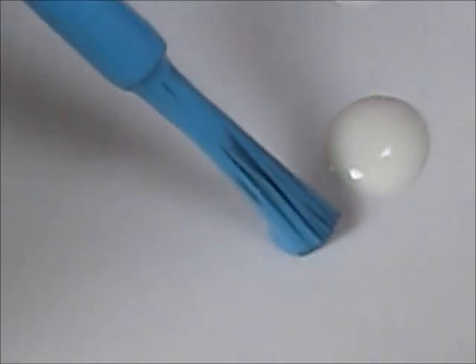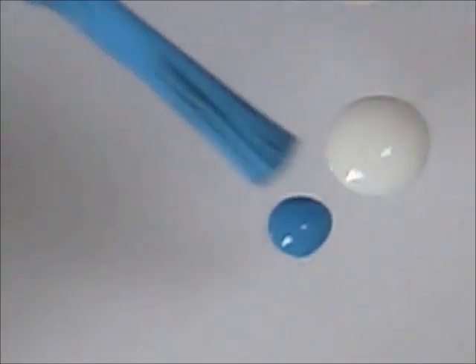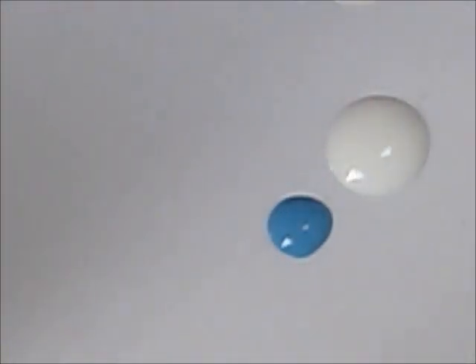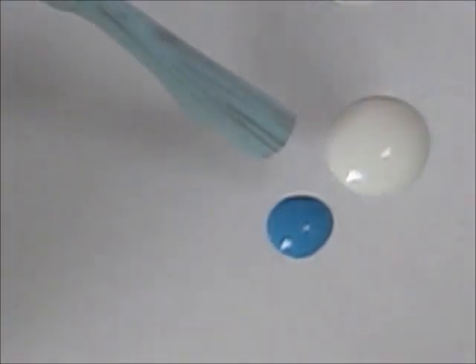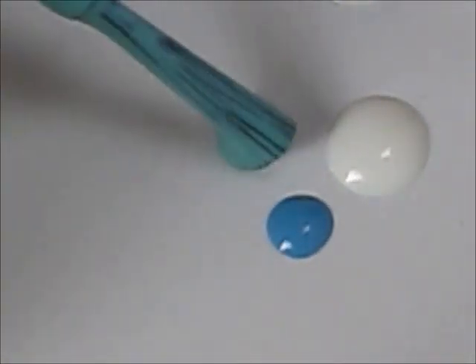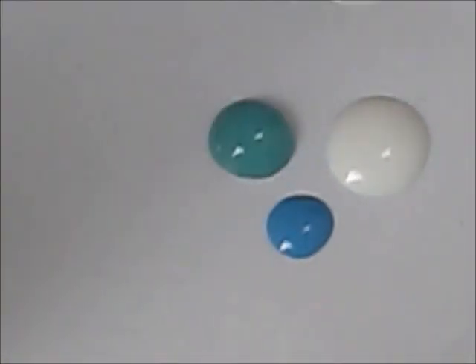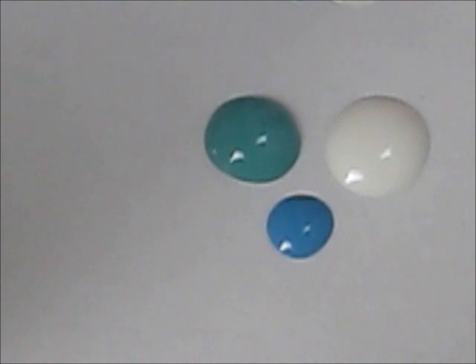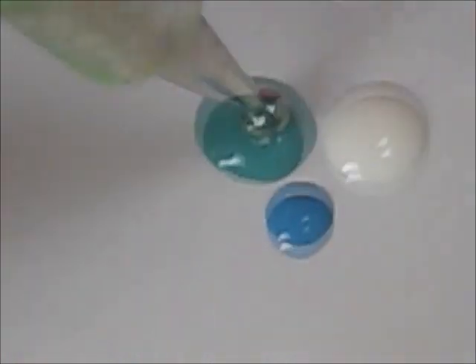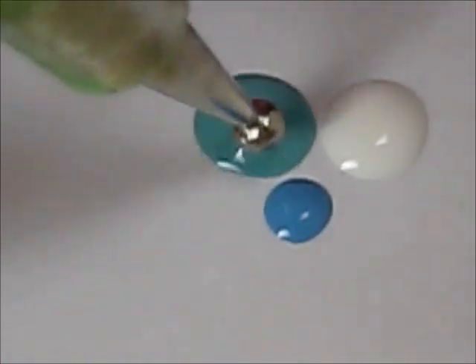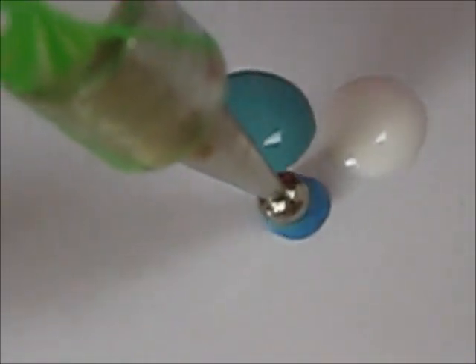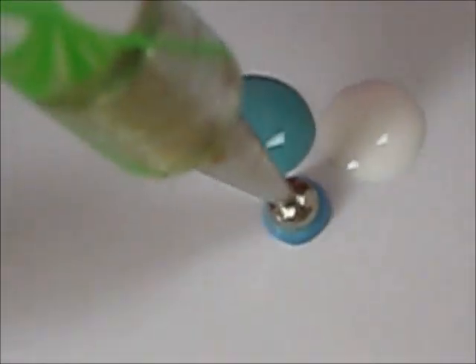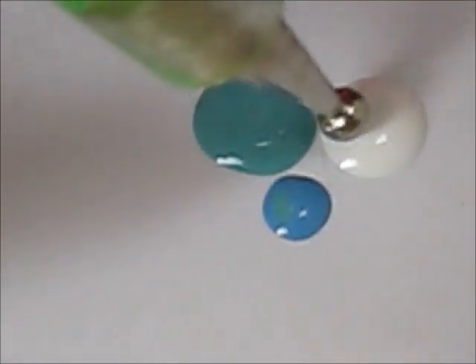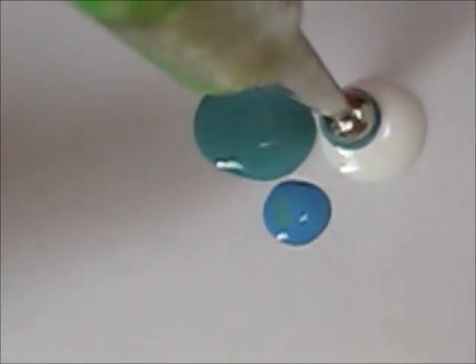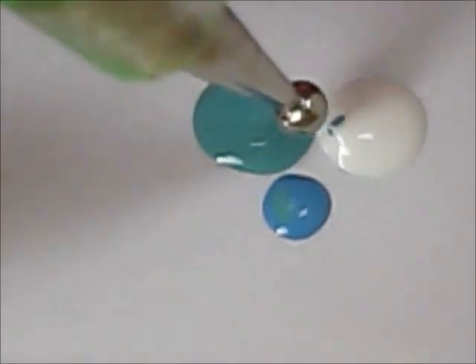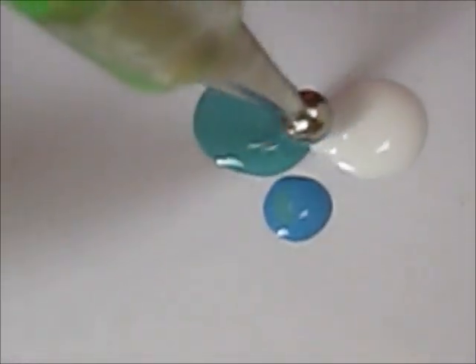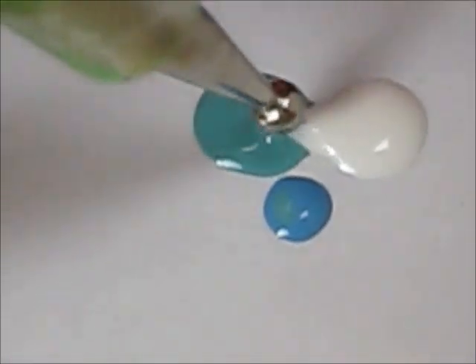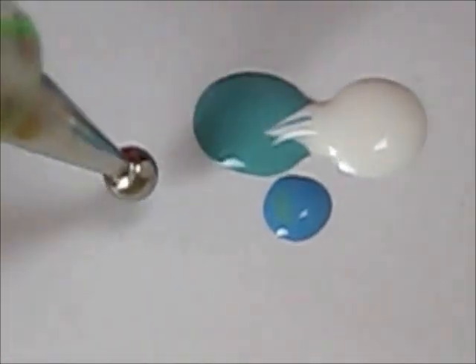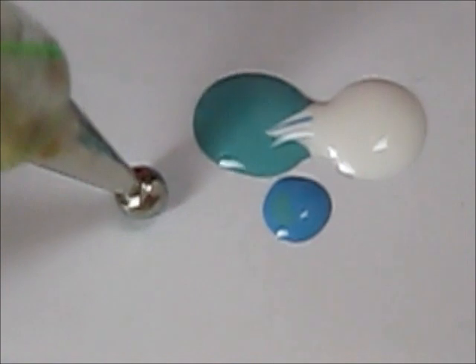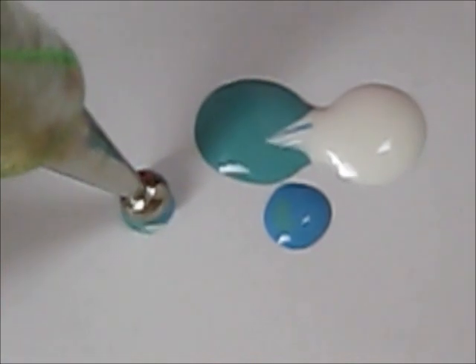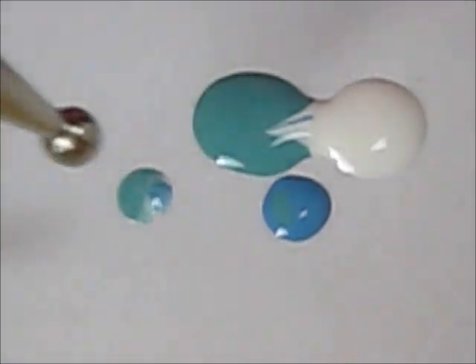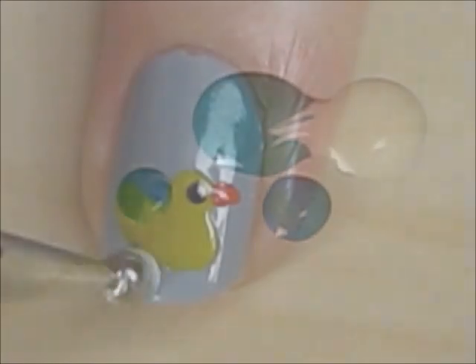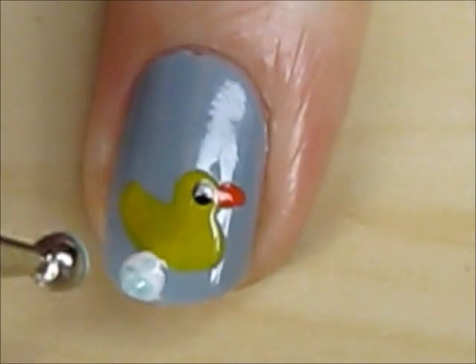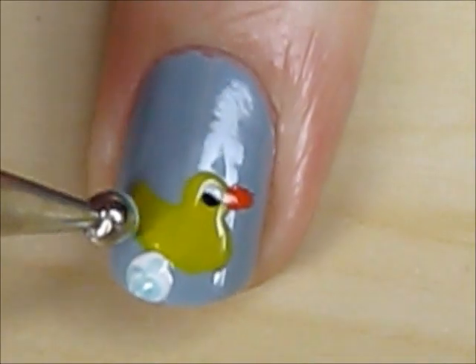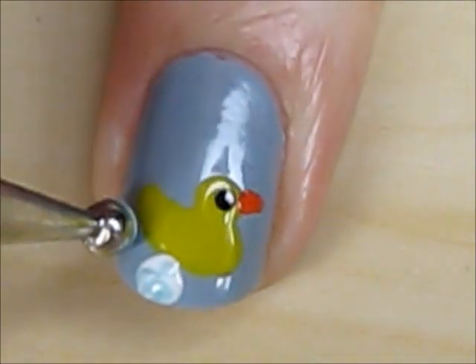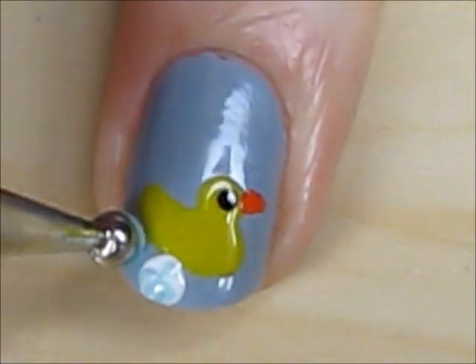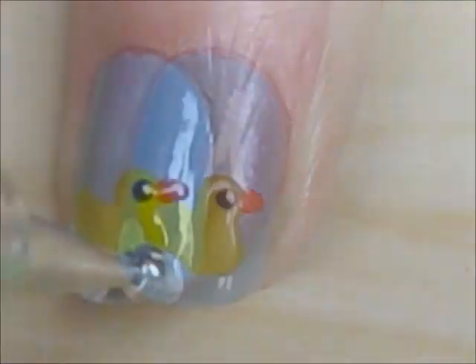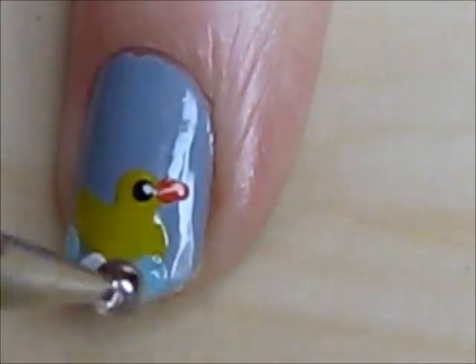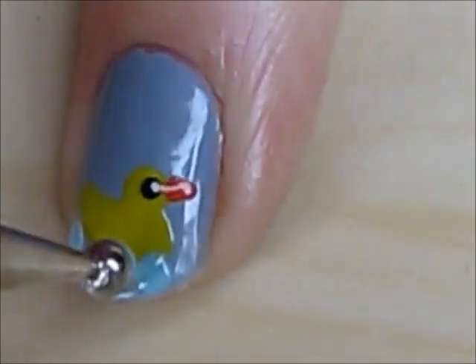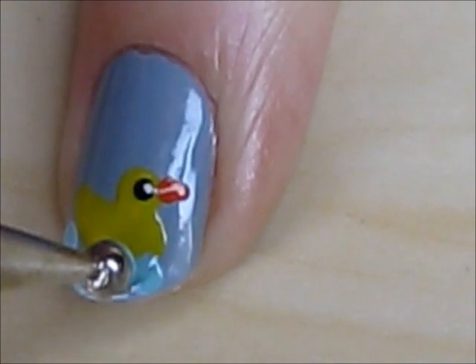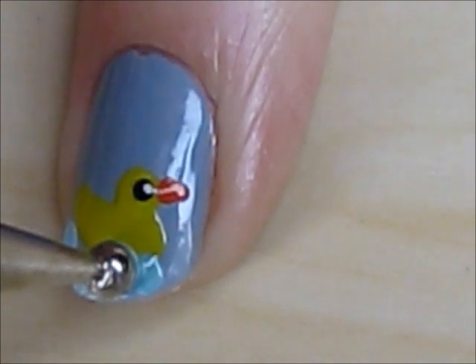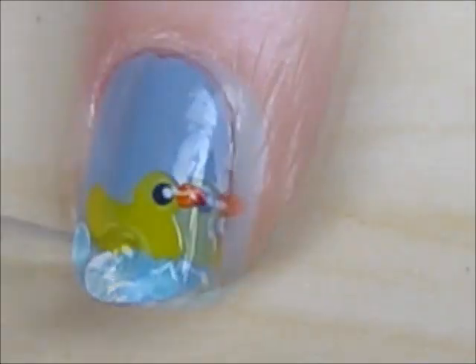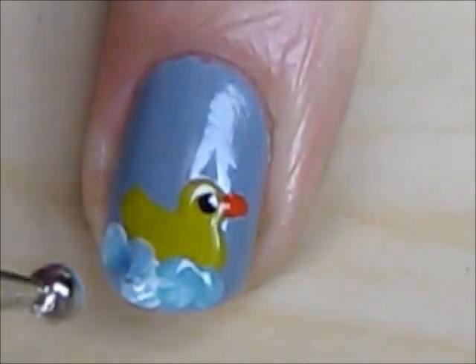To create the marbleized bubbles you will need a white, blue, and greenish blue polish. Use the dotting tool and dip it into all three of the colors. As you can see, you will create lovely marbleized dots. Use this technique to create bubbles around the duck.